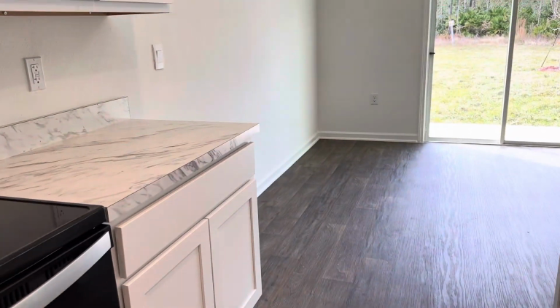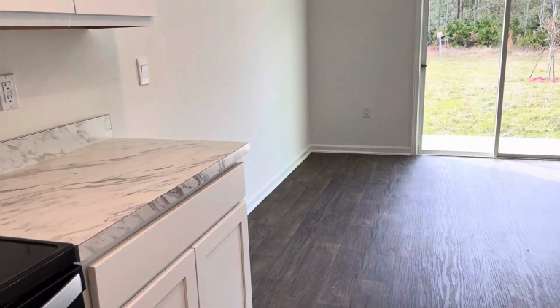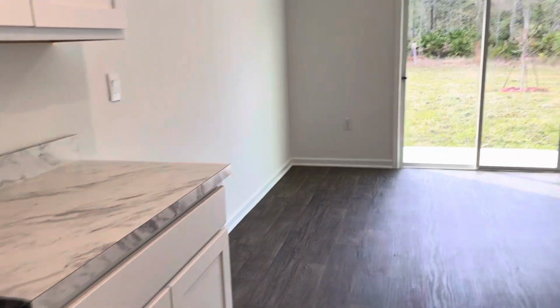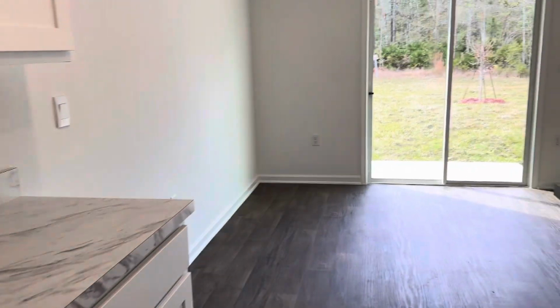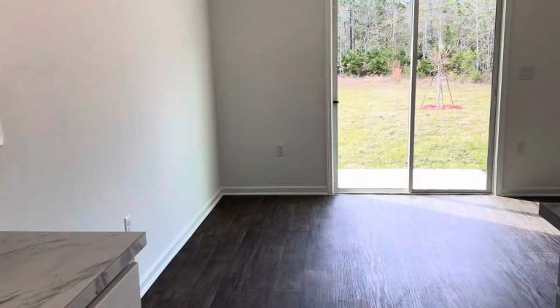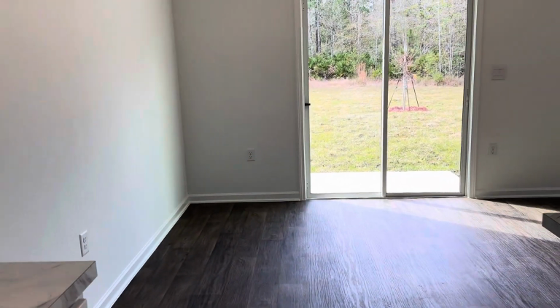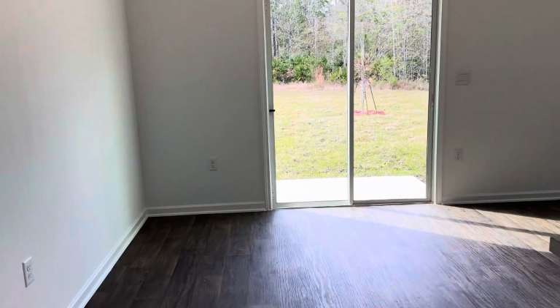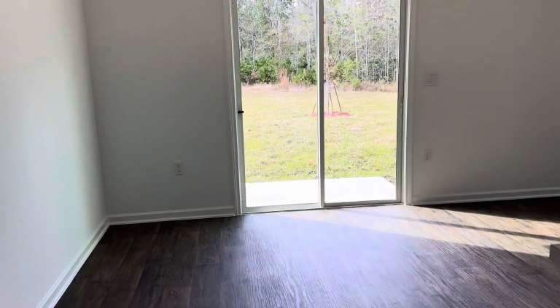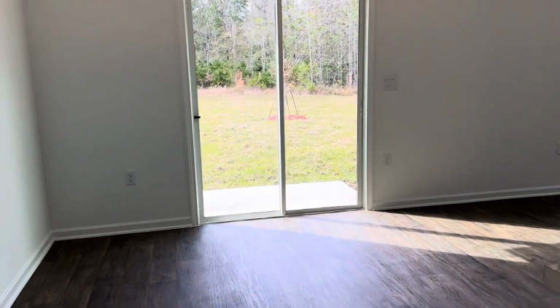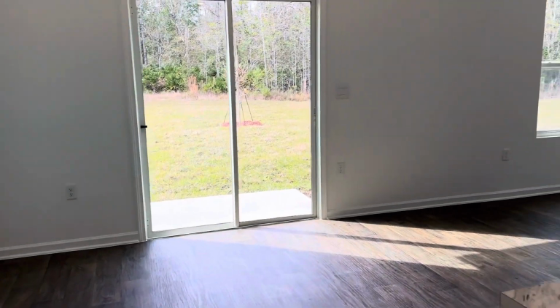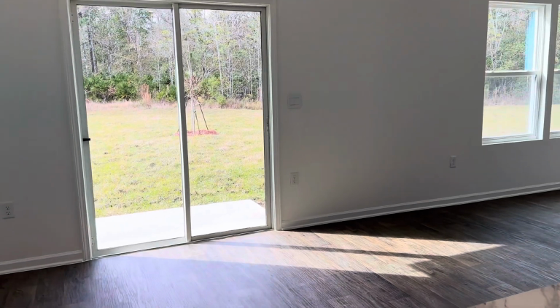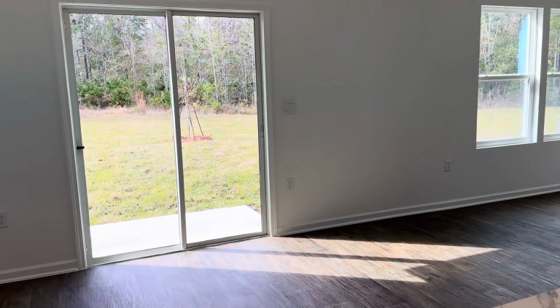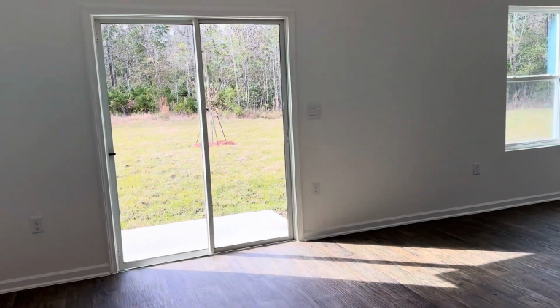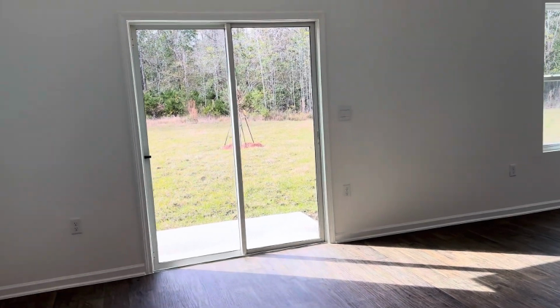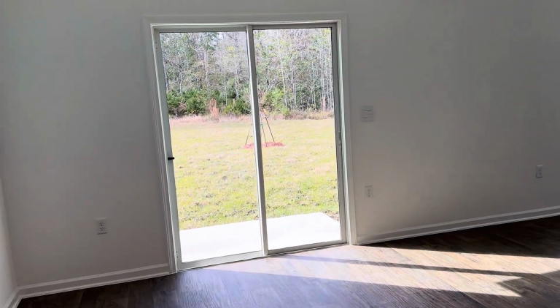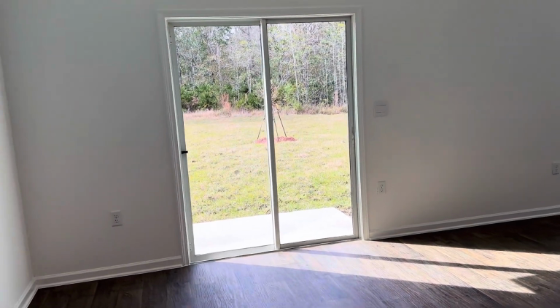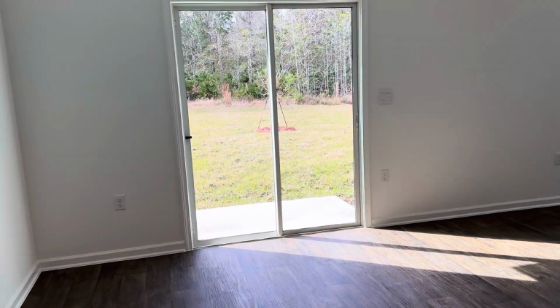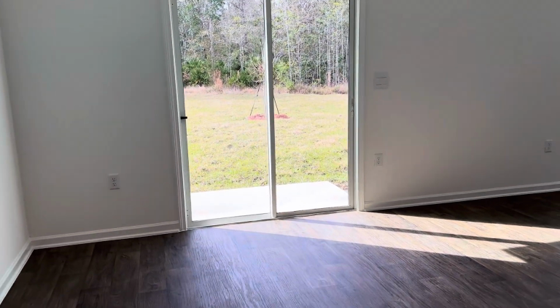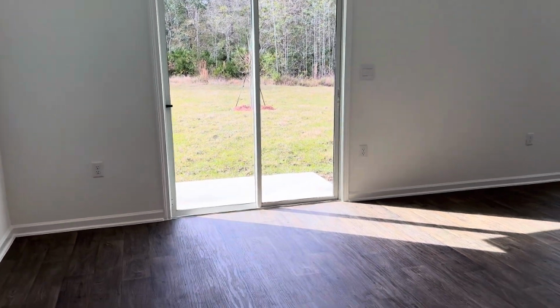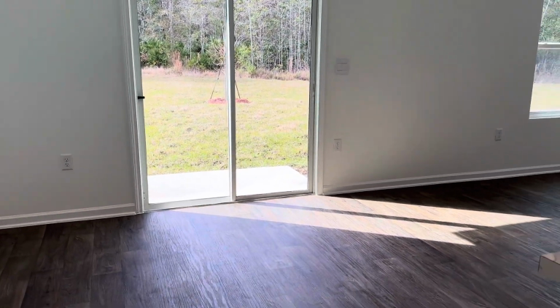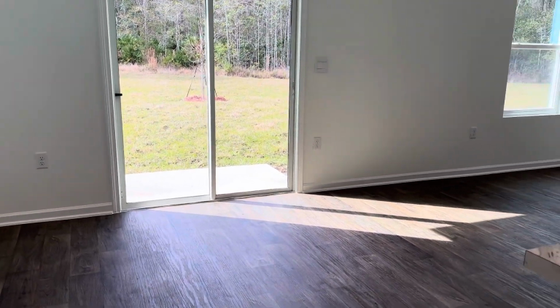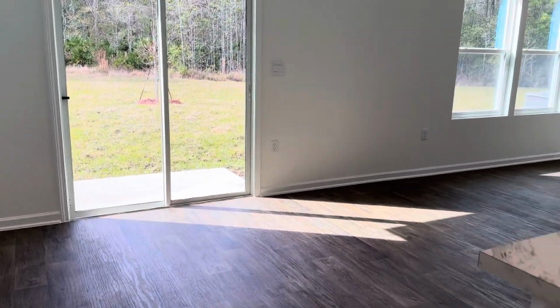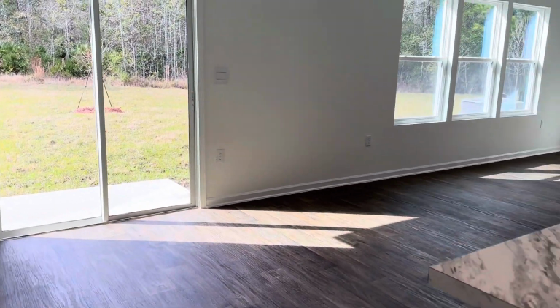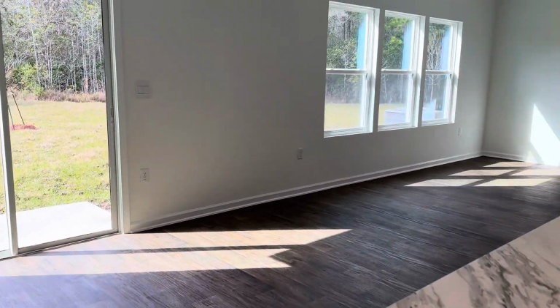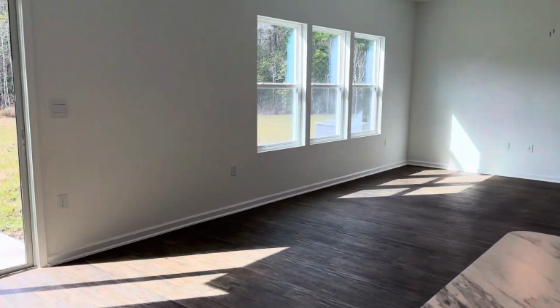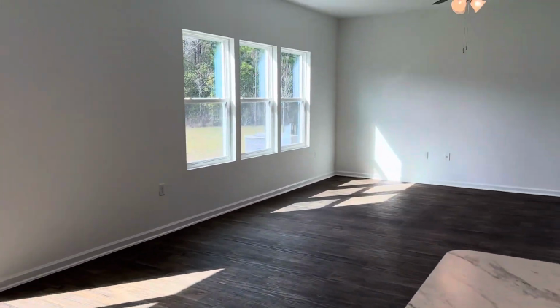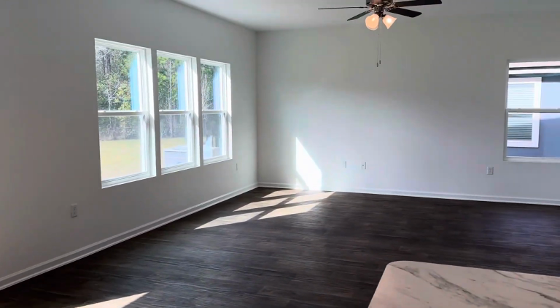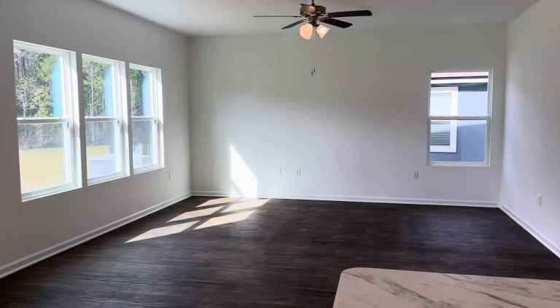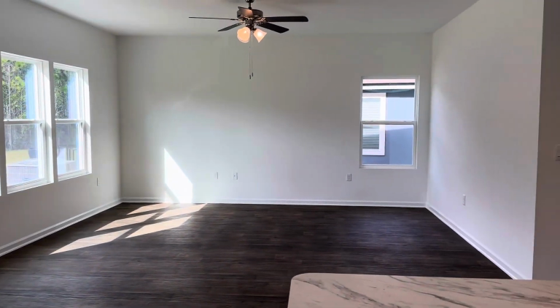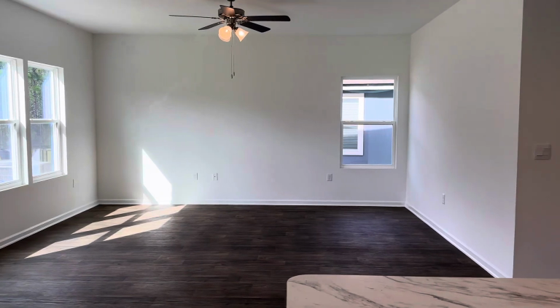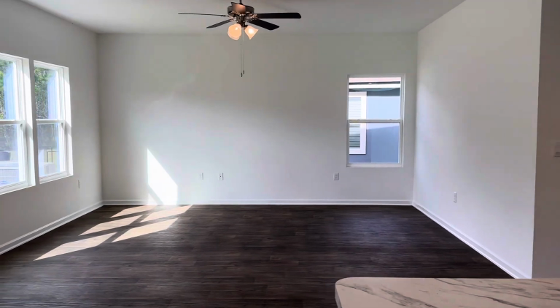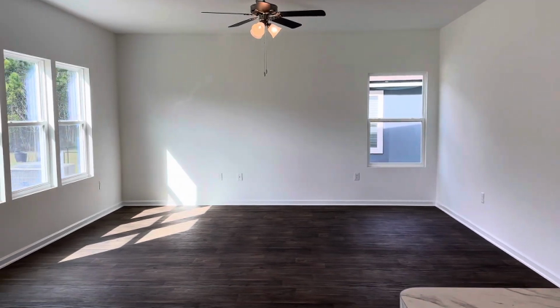And here's where your dining room table would be. You can have a pretty decent-sized dining room table, but then it will run into your living room.